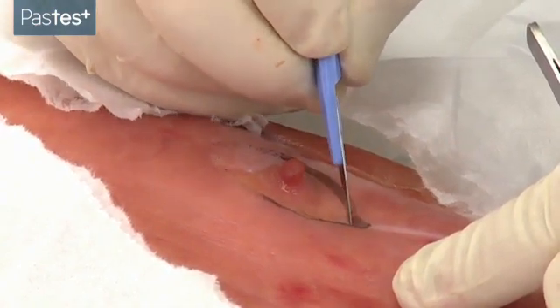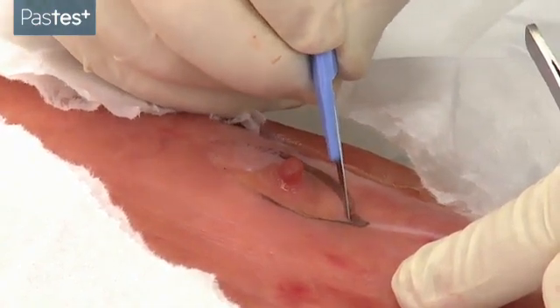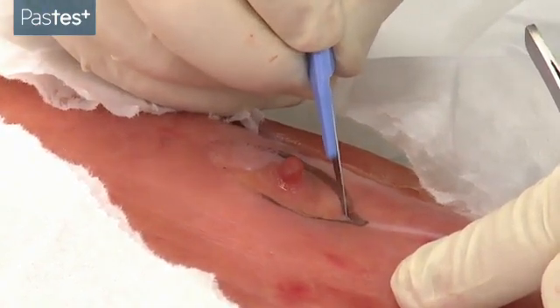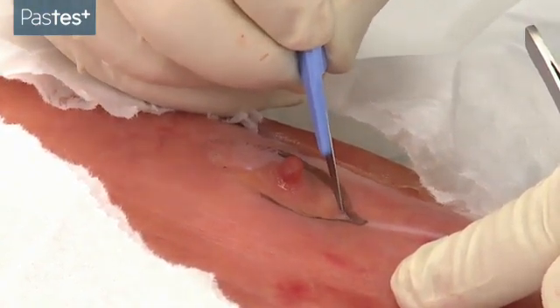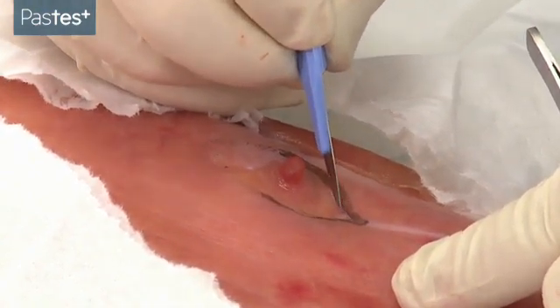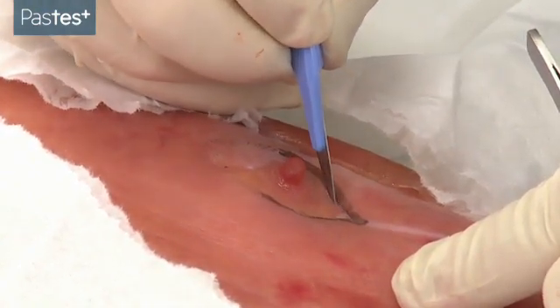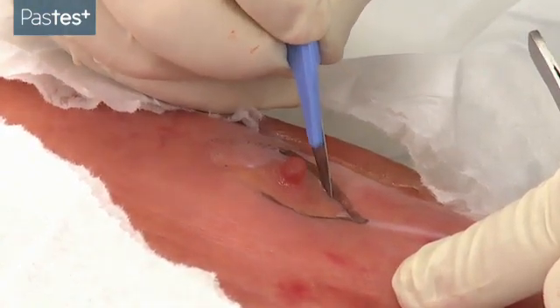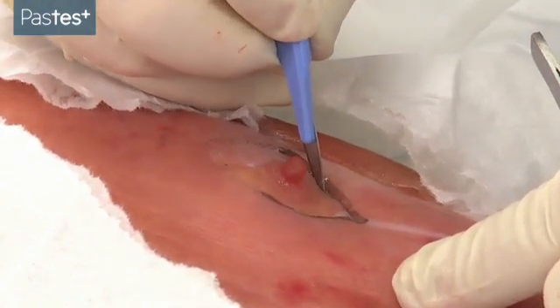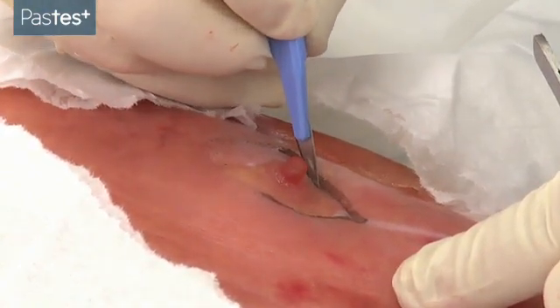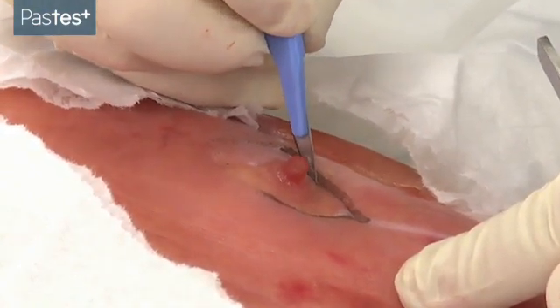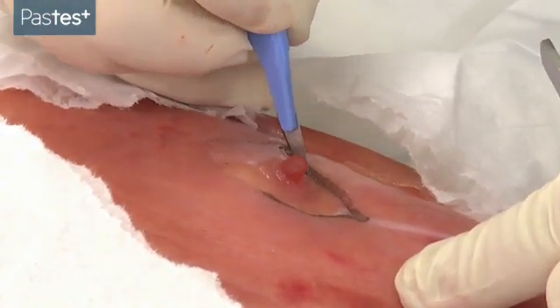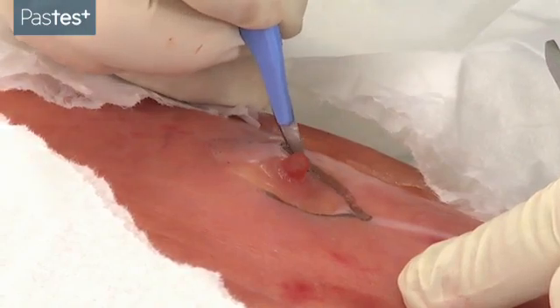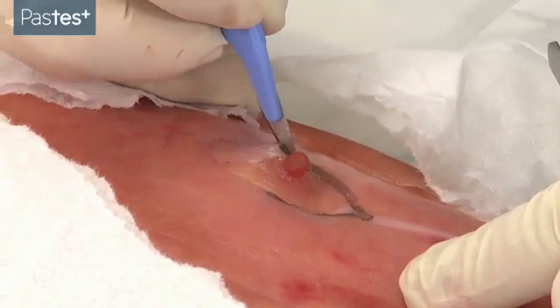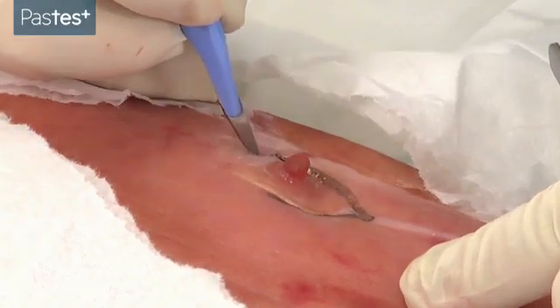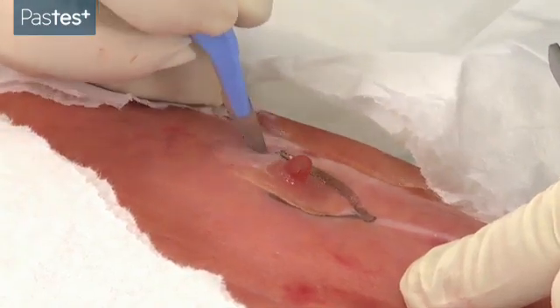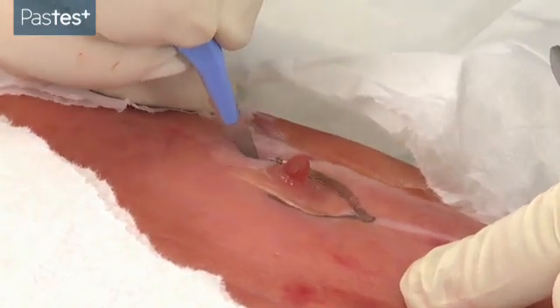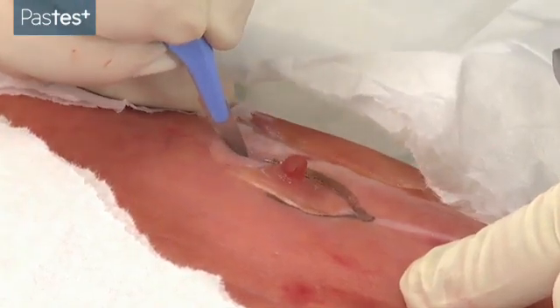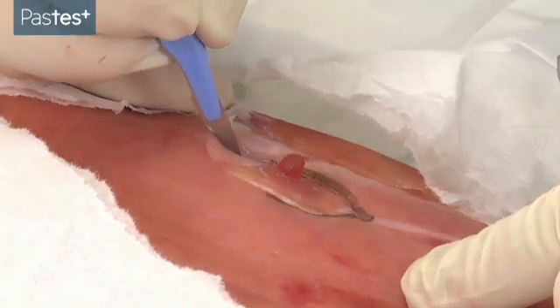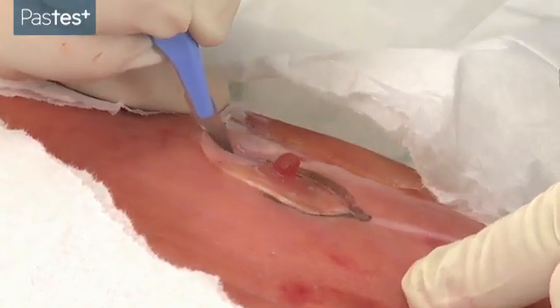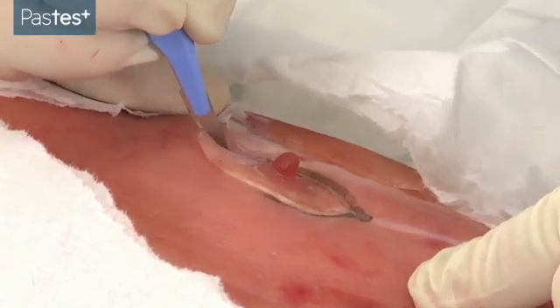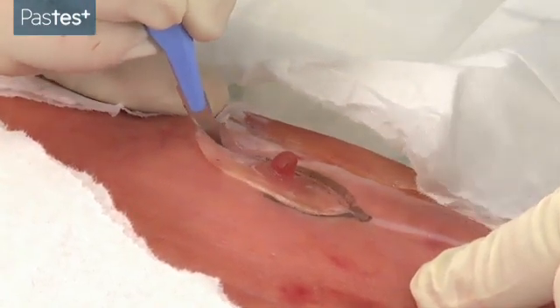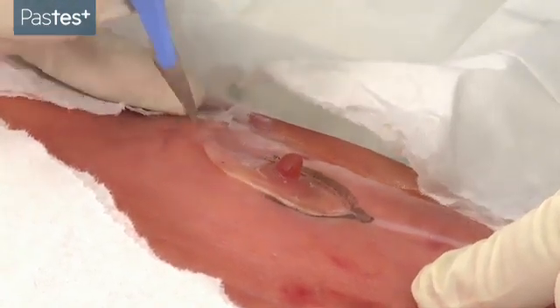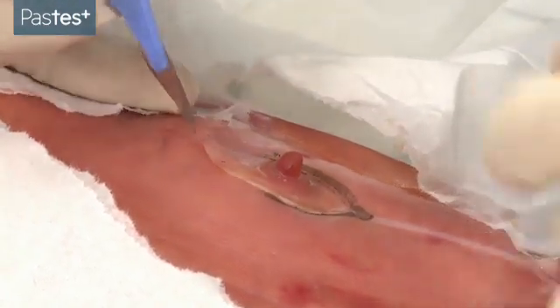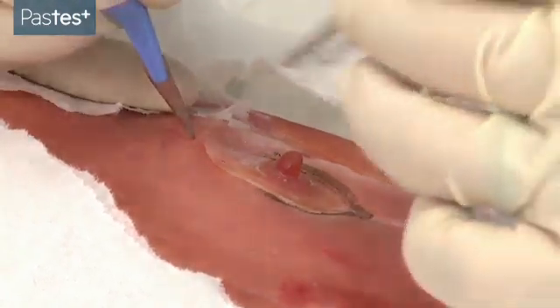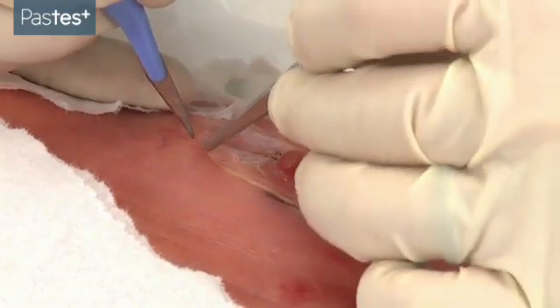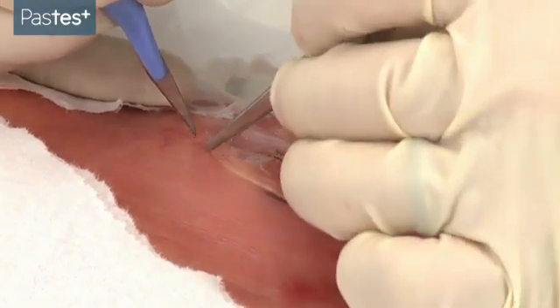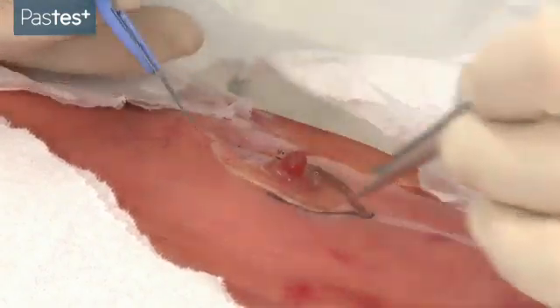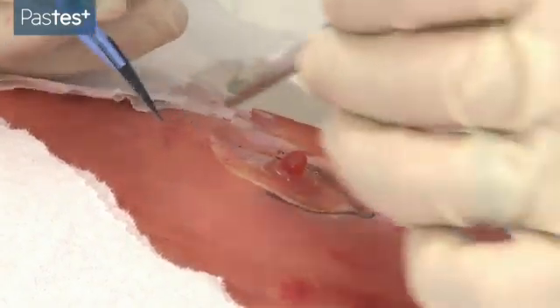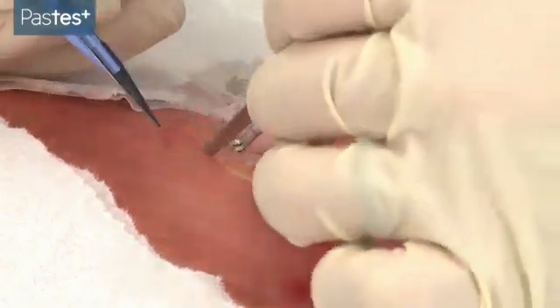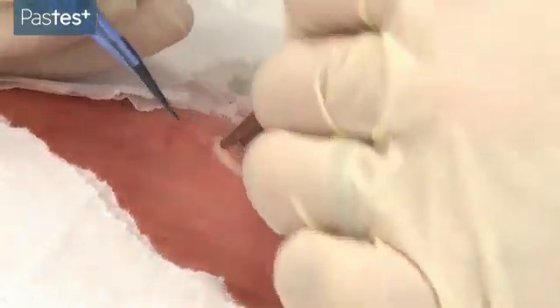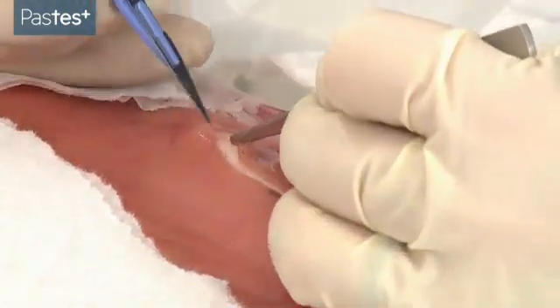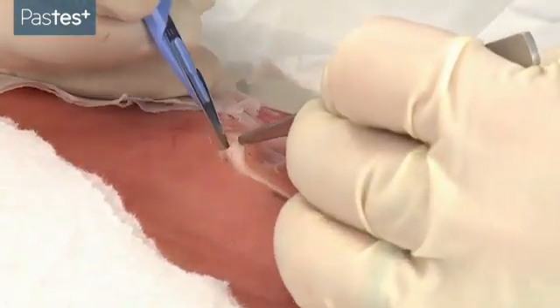Think about the layers you're going through as you make your incision. You don't want to go too deep or too shallow, but you do need to make sure that you get the whole lesion. Once you've made your incision, you can then begin to remove the lesion.